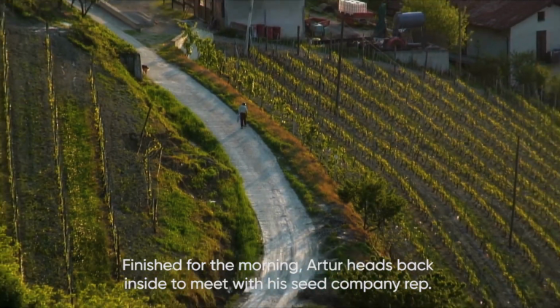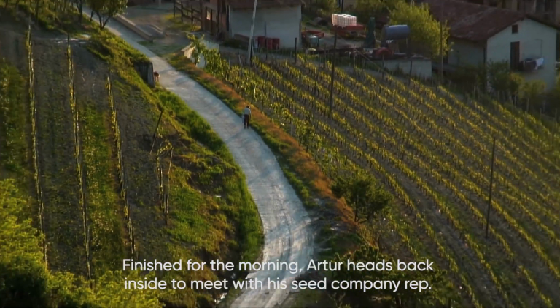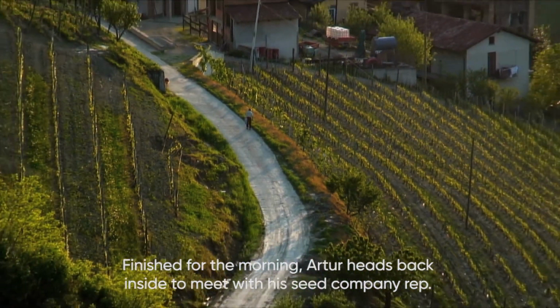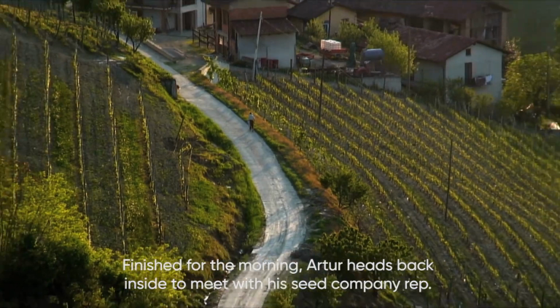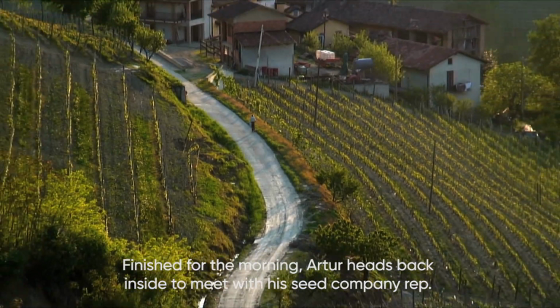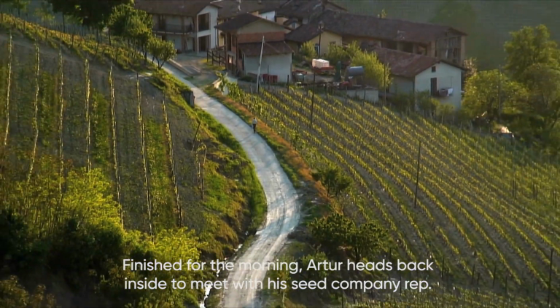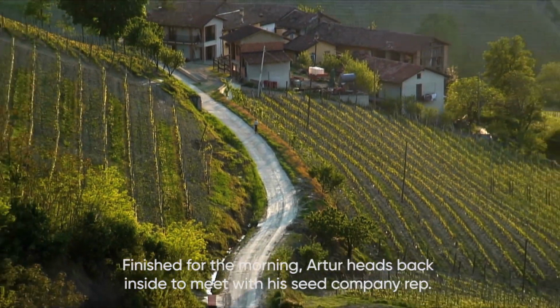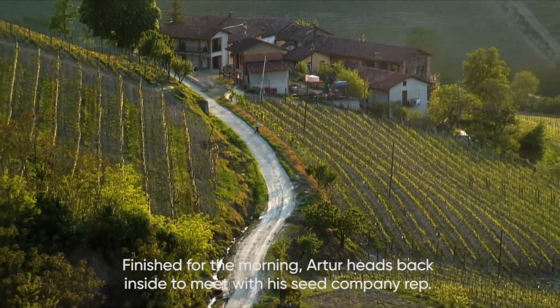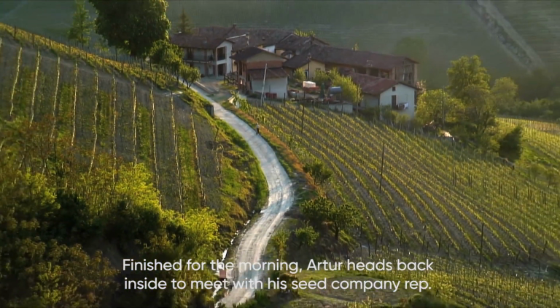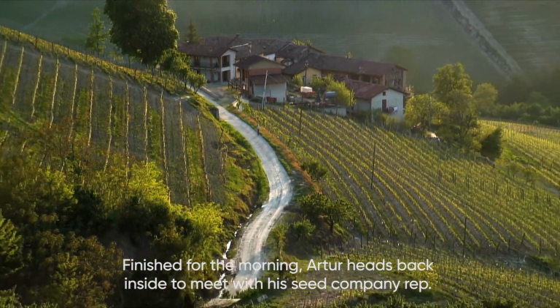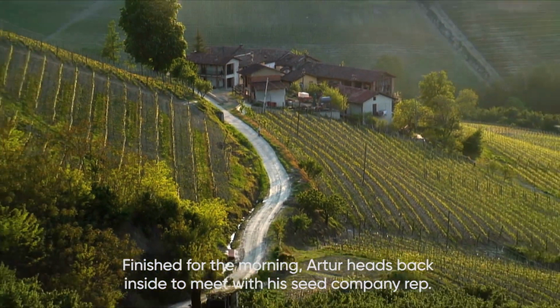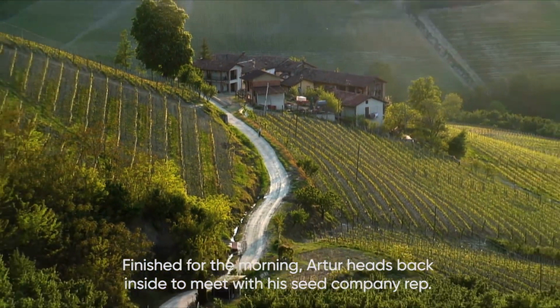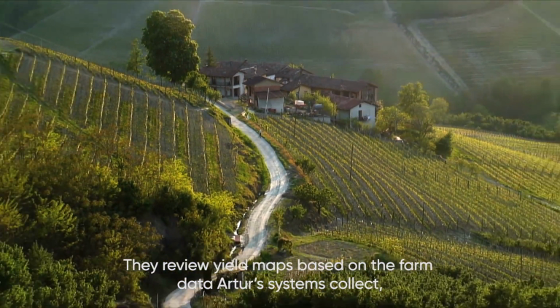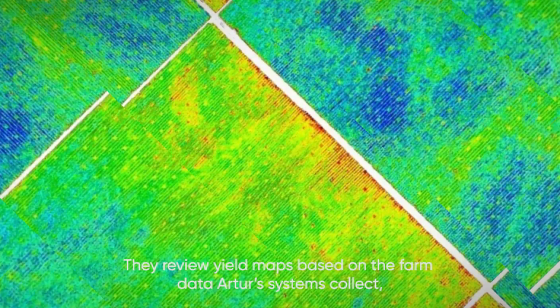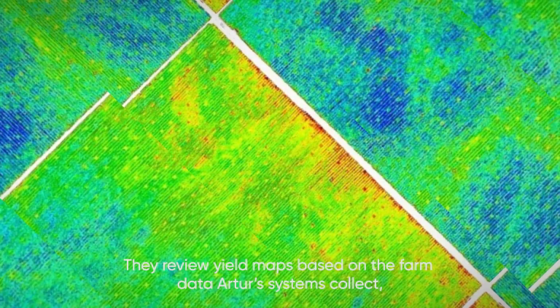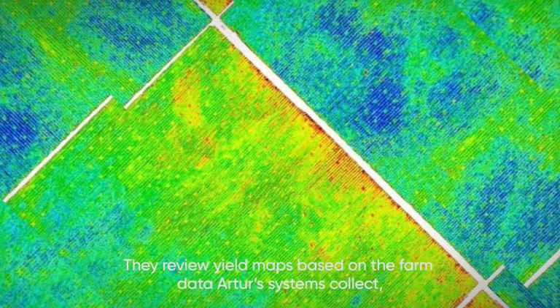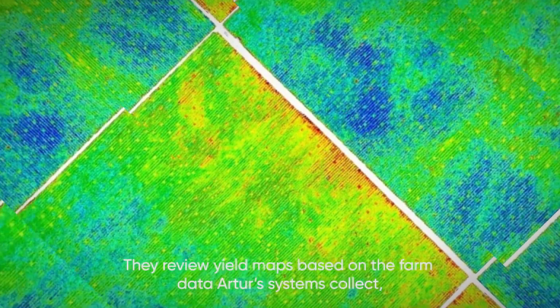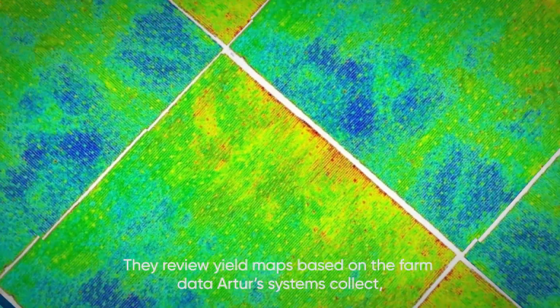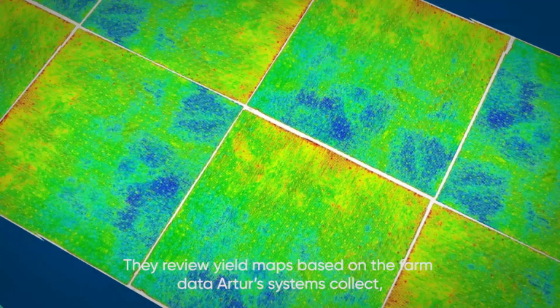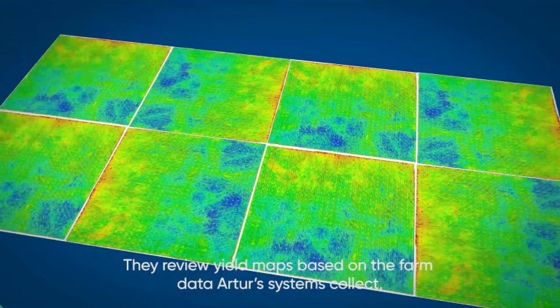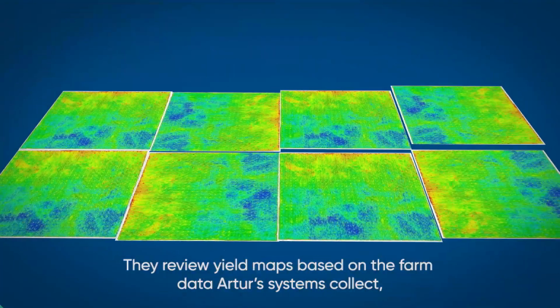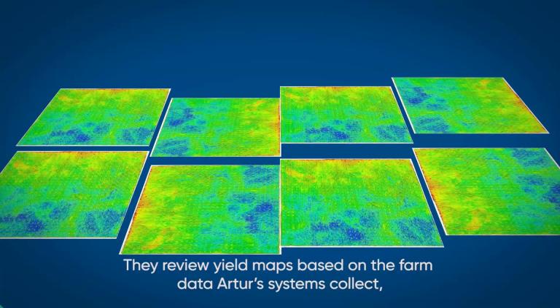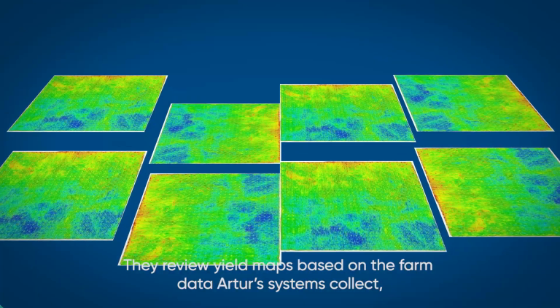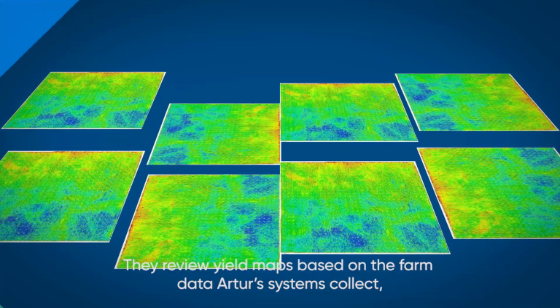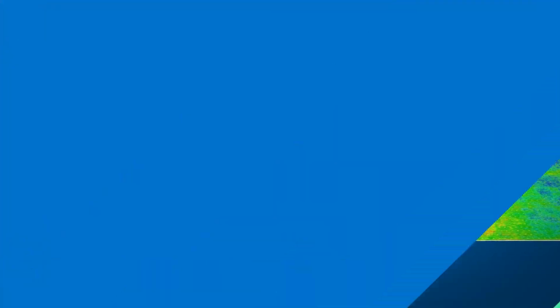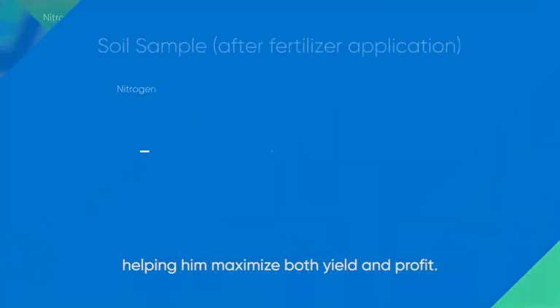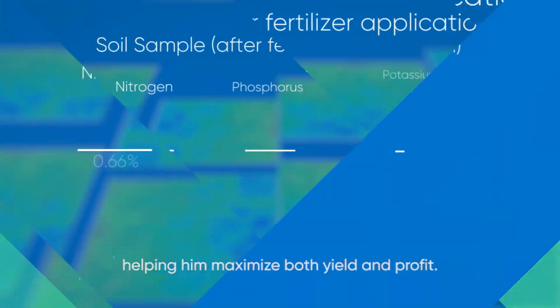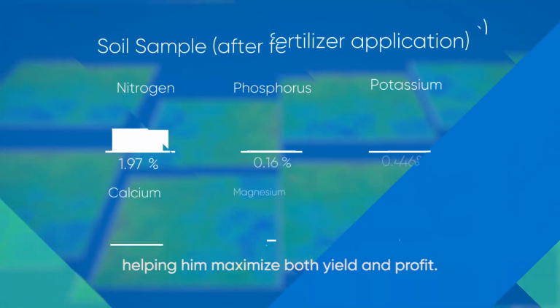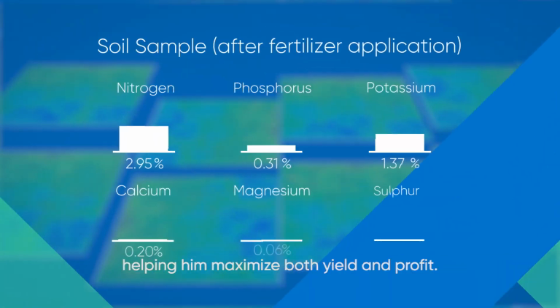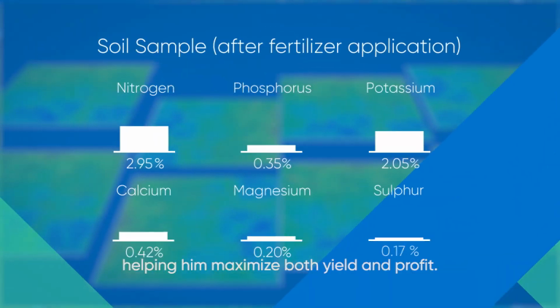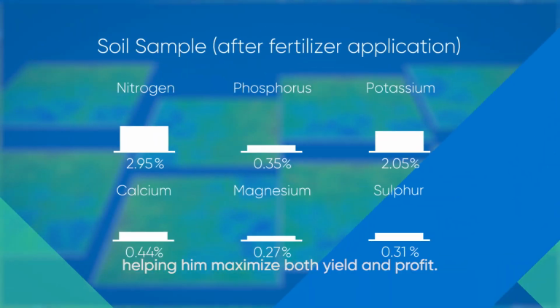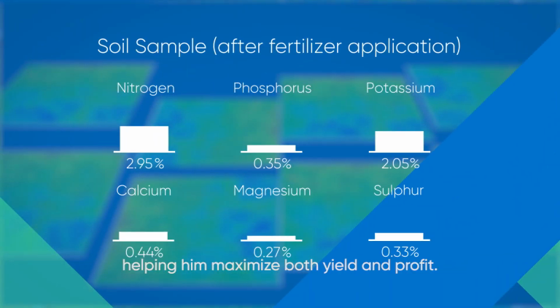Finished for the morning, Artur heads back inside to meet with his seed company rep. They review yield maps based on all the farm data Artur's systems collect, helping him maximize both yield and profit.